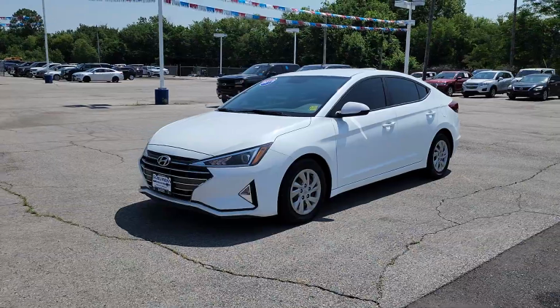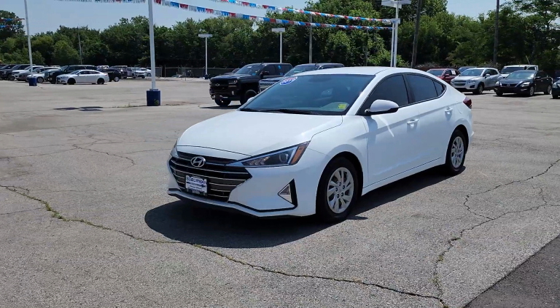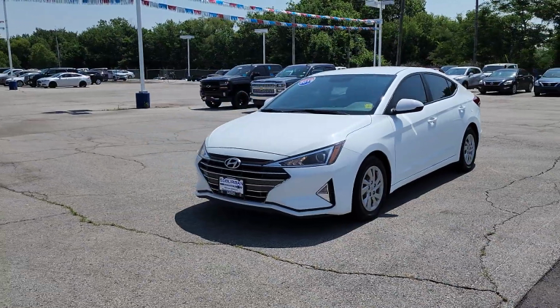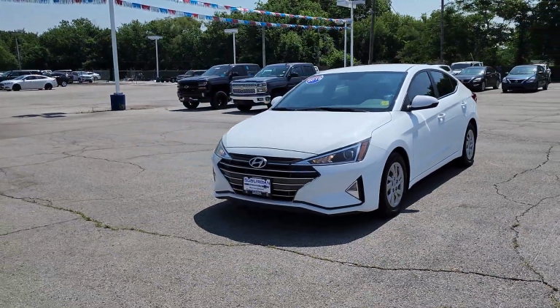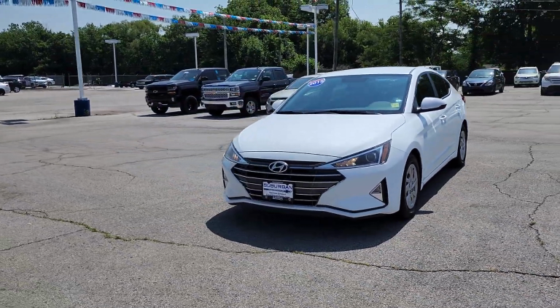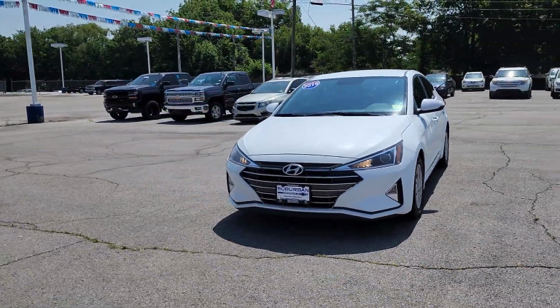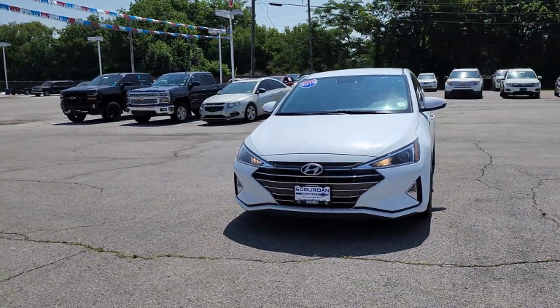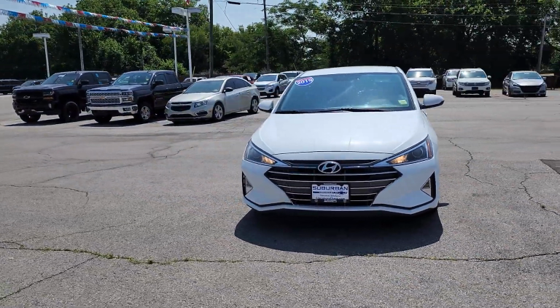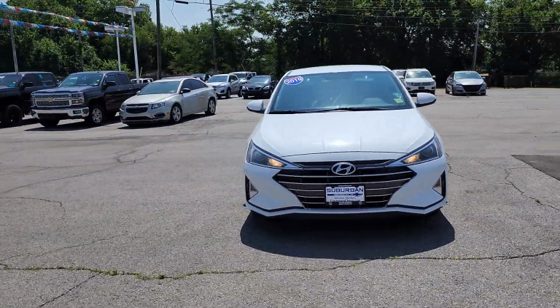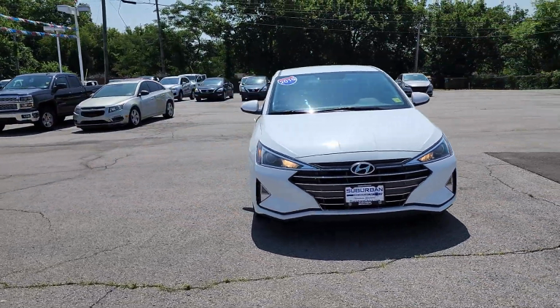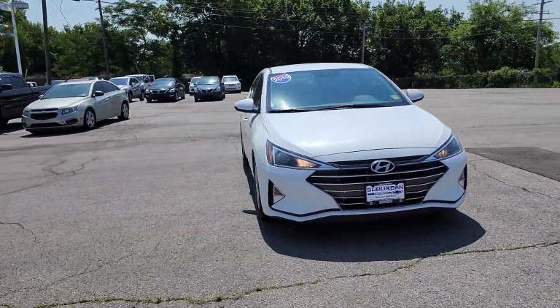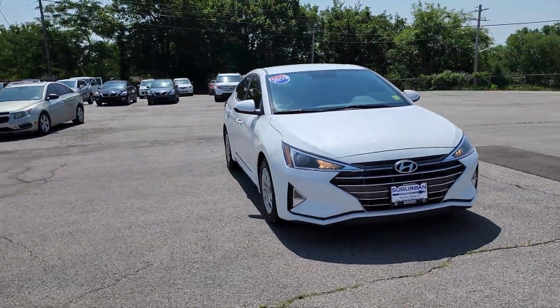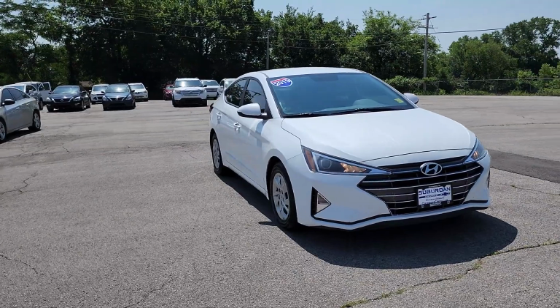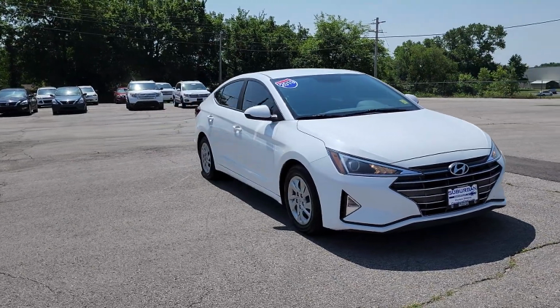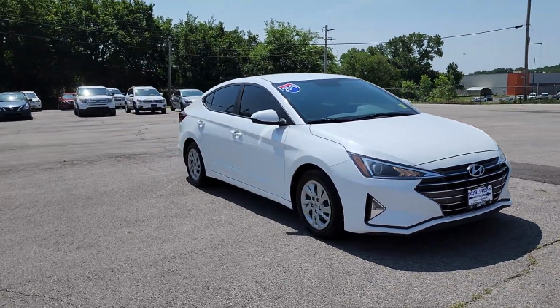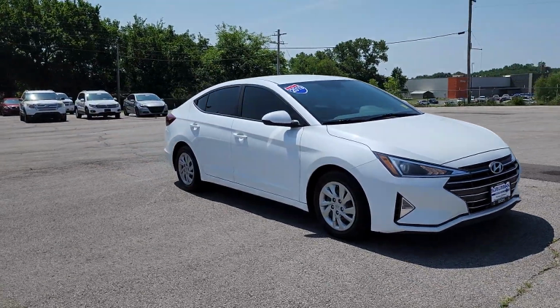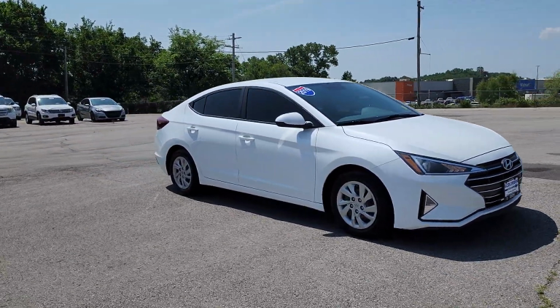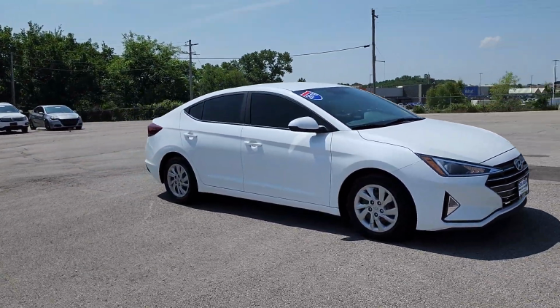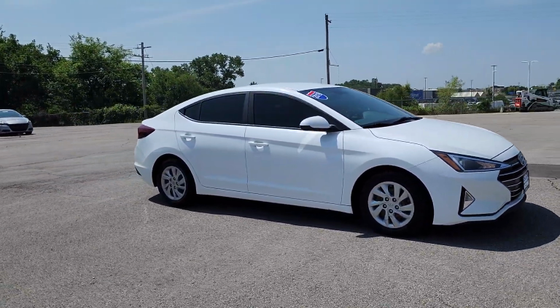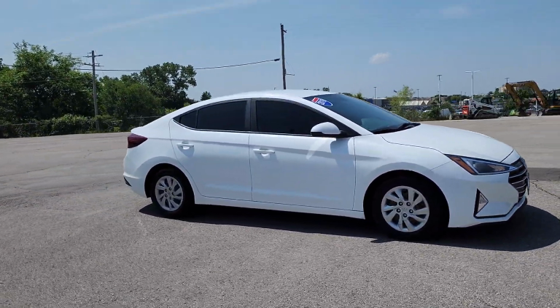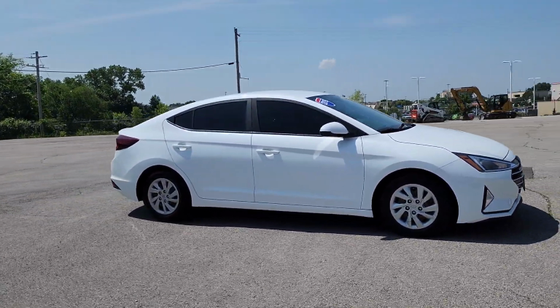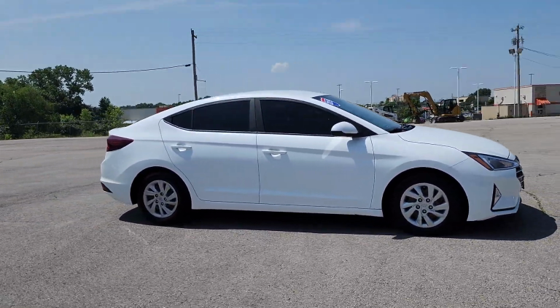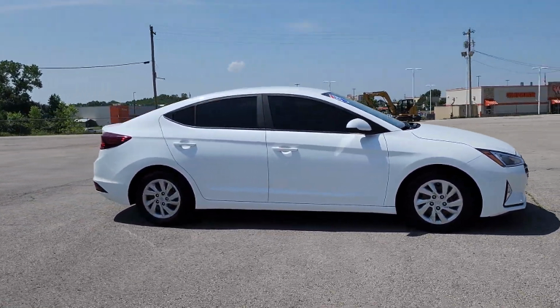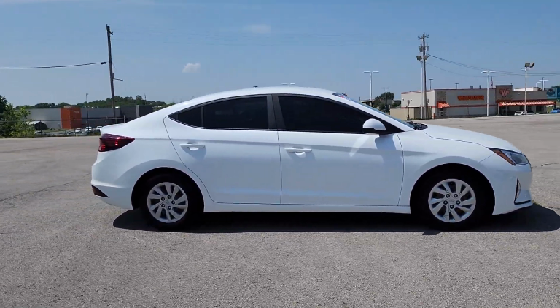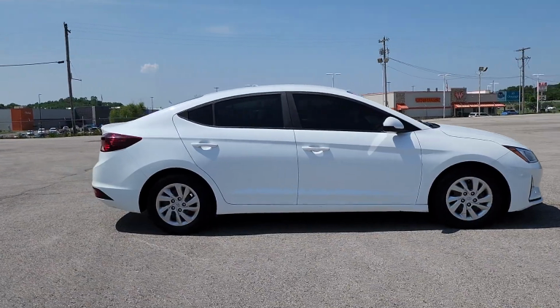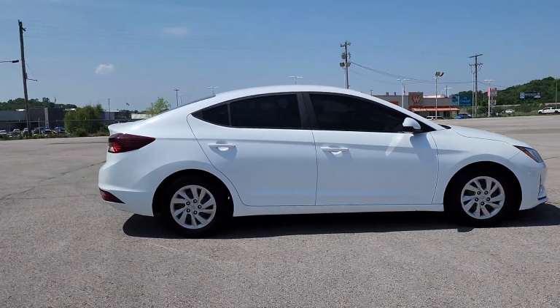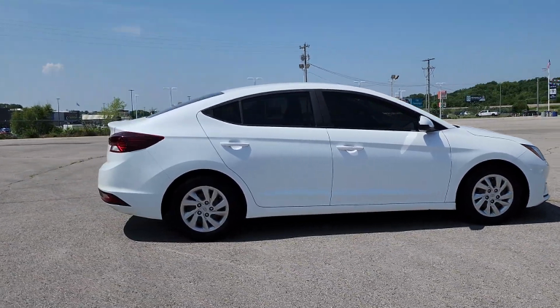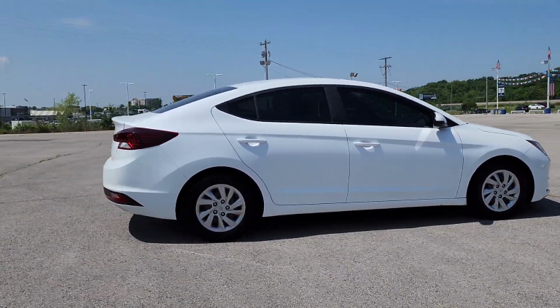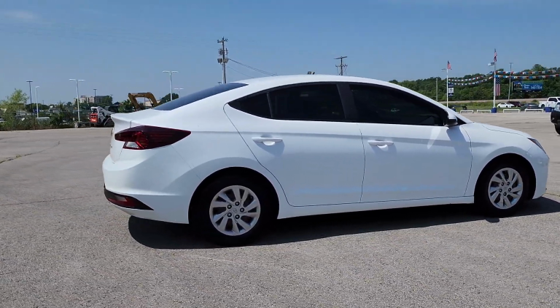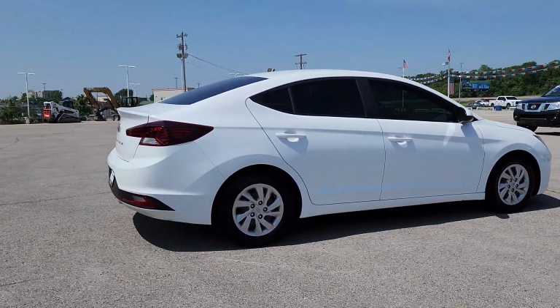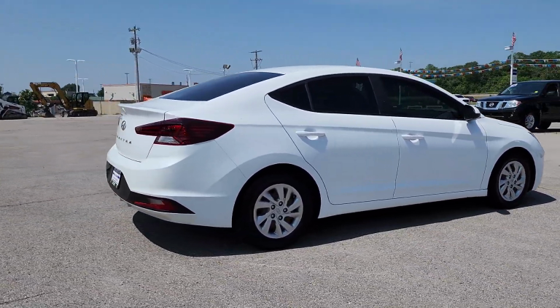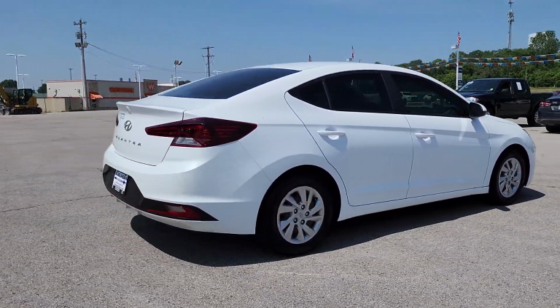Take a moment to check out the 2019 Hyundai Elantra. With less than 100,000 miles on the odometer, this vehicle provides excellent value. Start your day in smart style in this feature-packed Elantra.